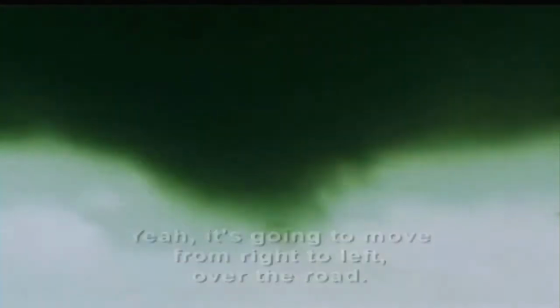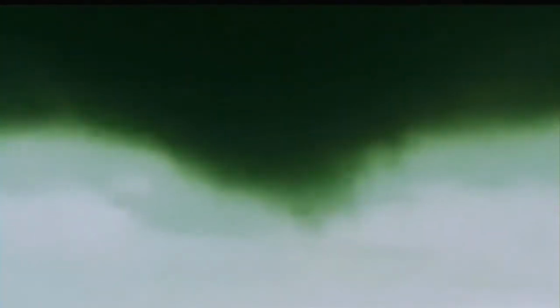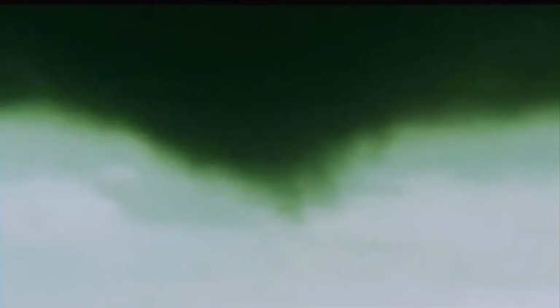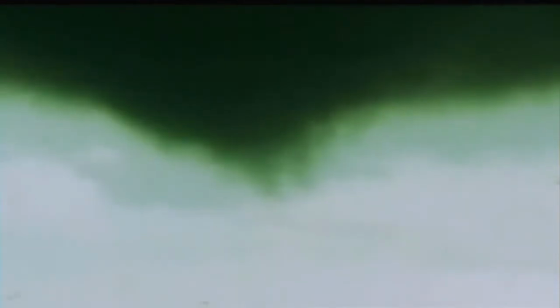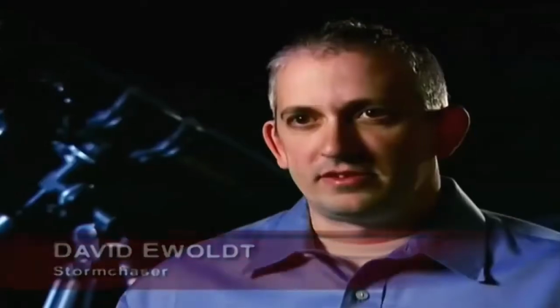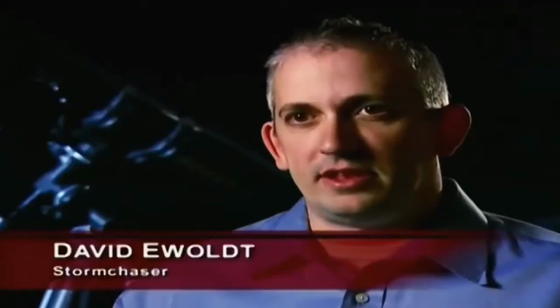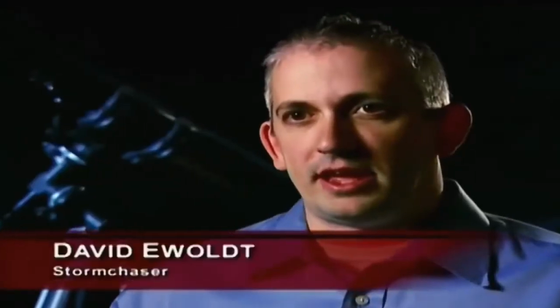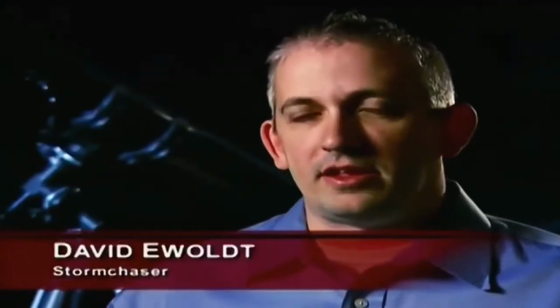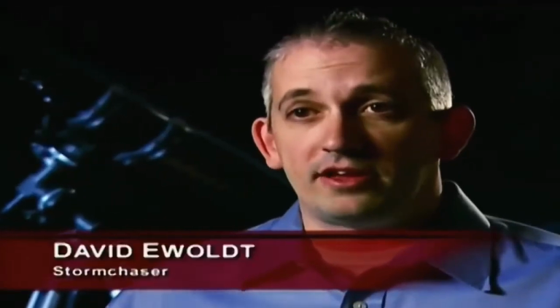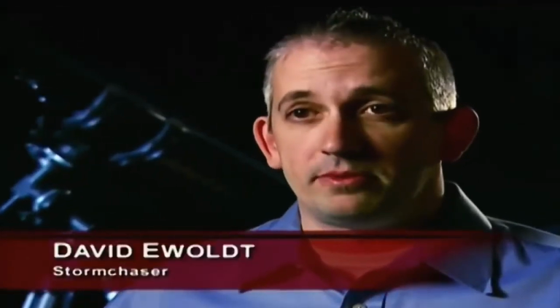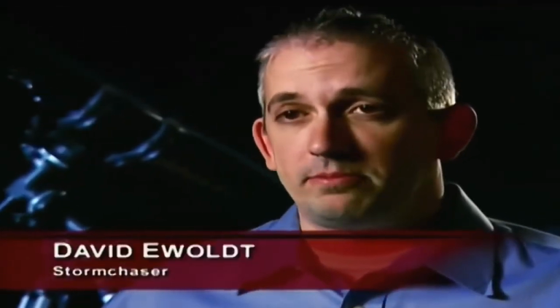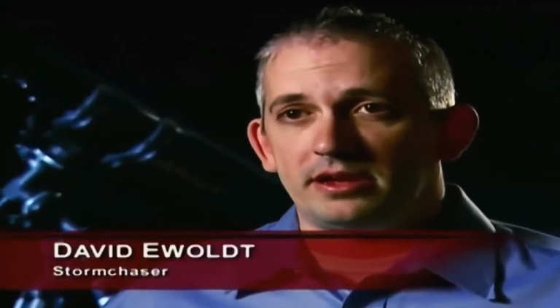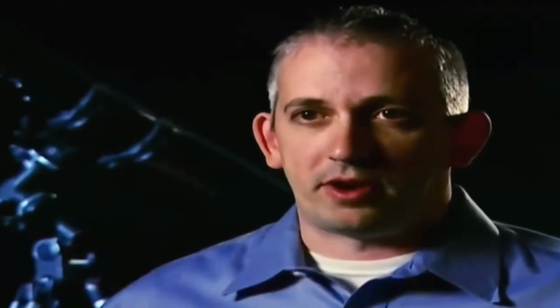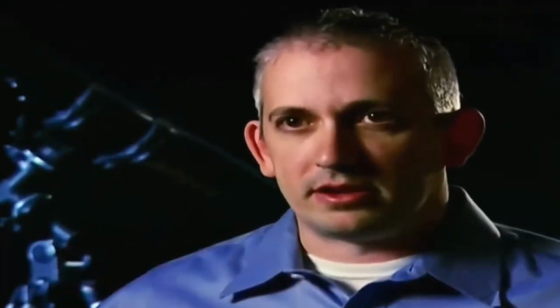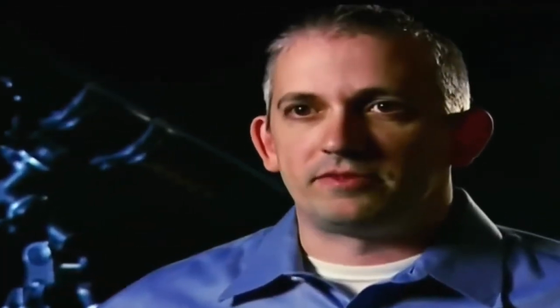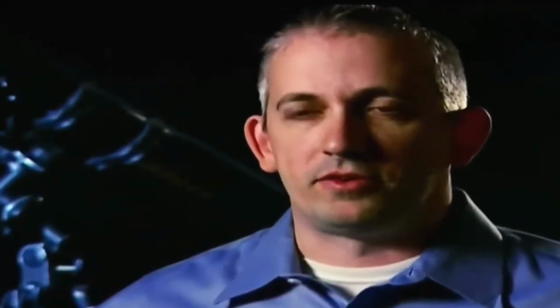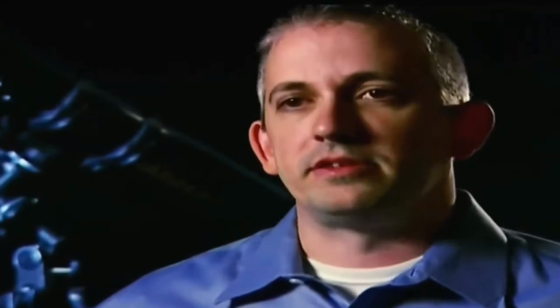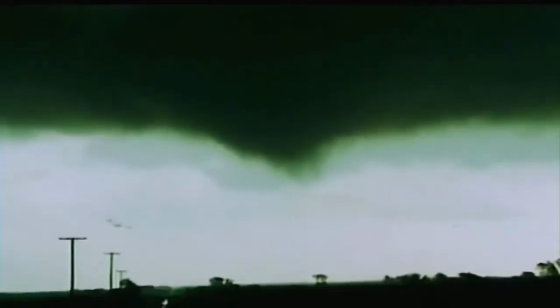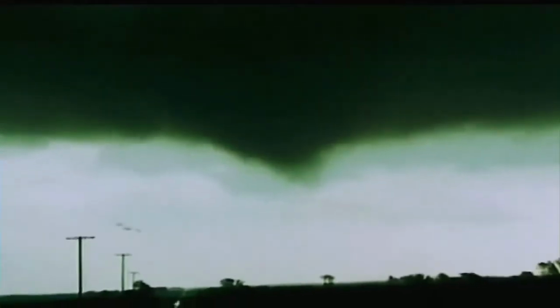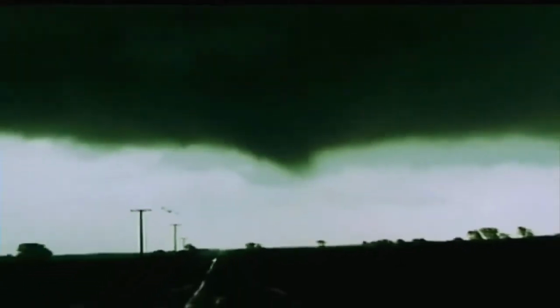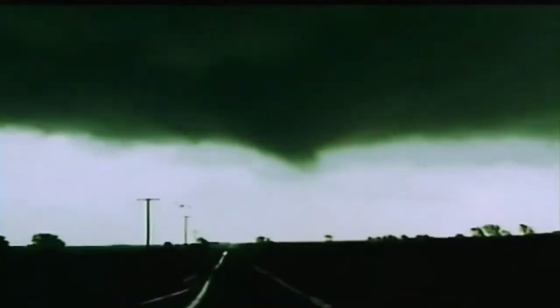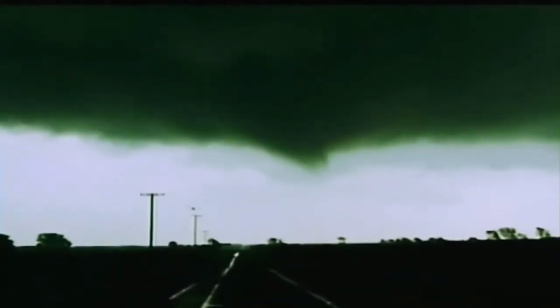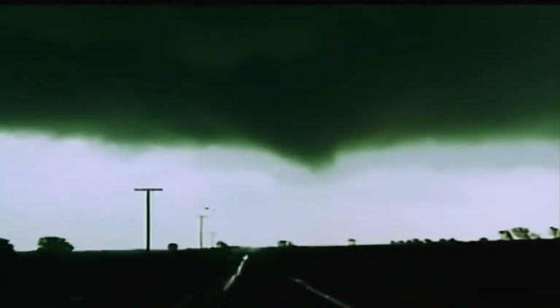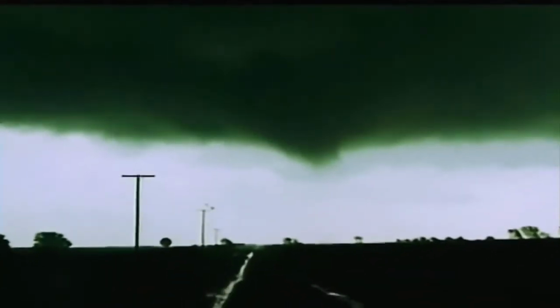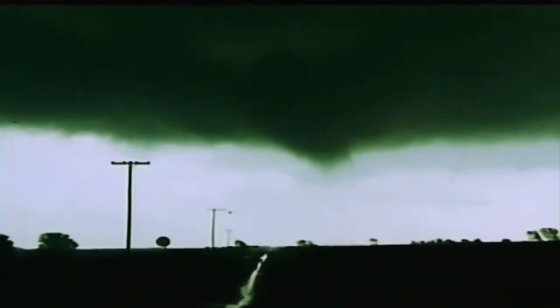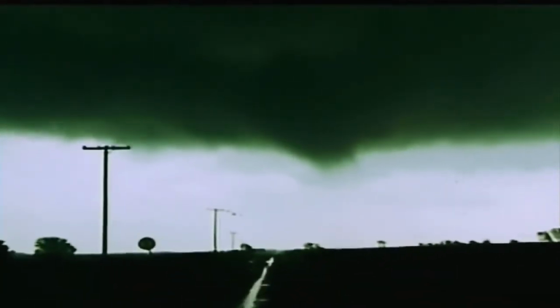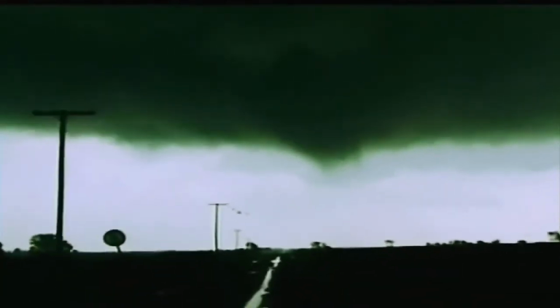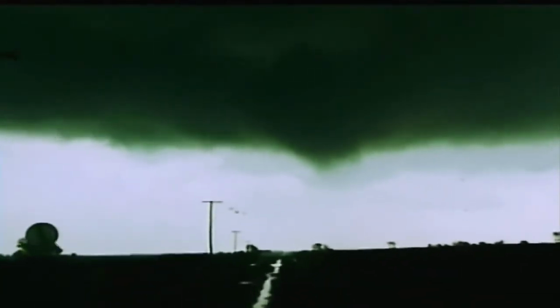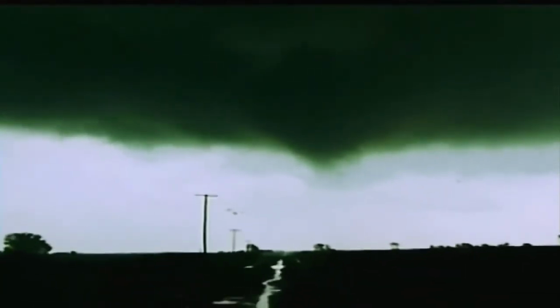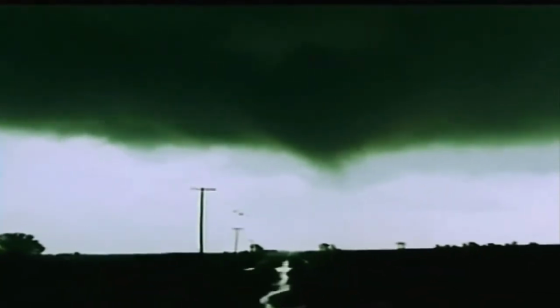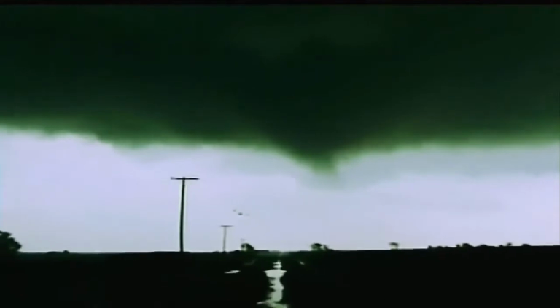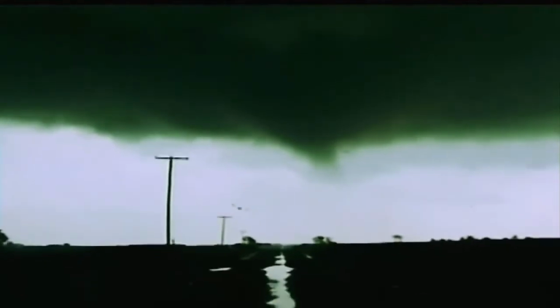I provide a service that allows people to pay and ride along during storm chases. There's an overwhelming amount of excitement when you actually get to see Mother Nature put on this kind of display.